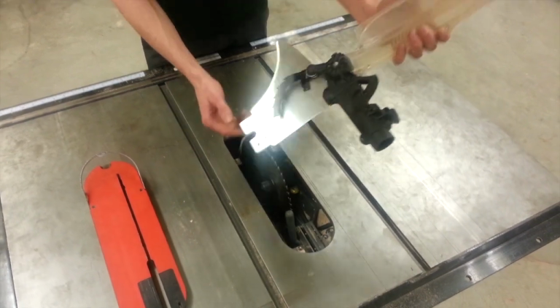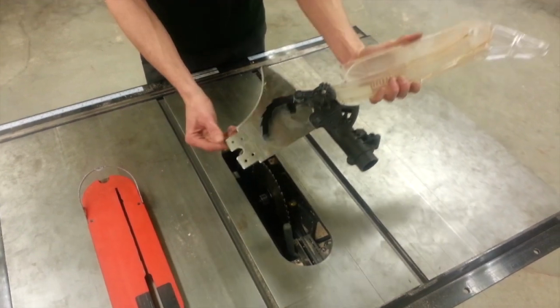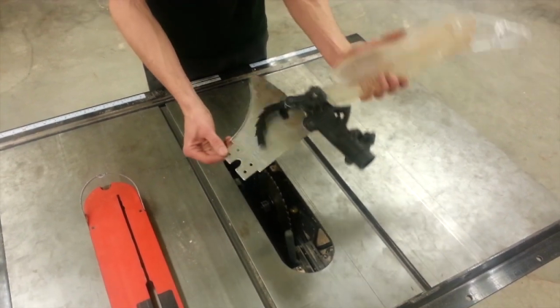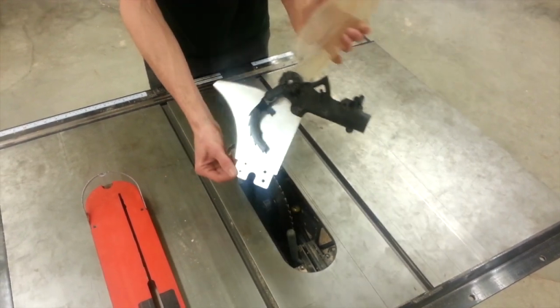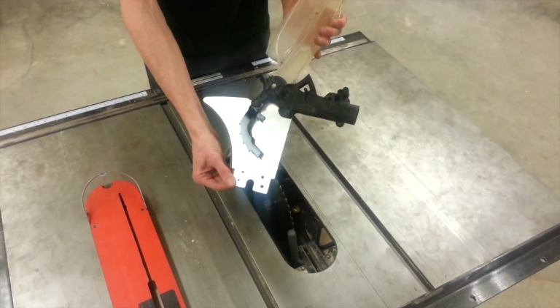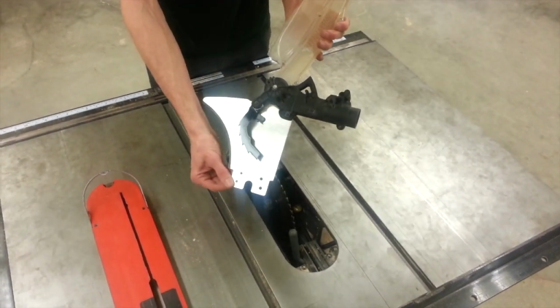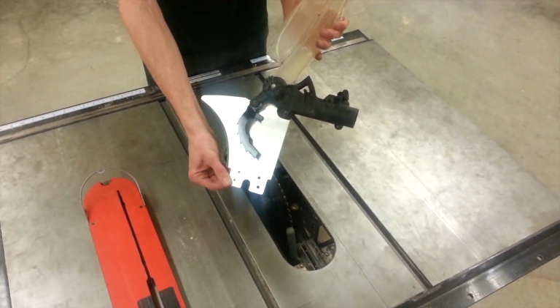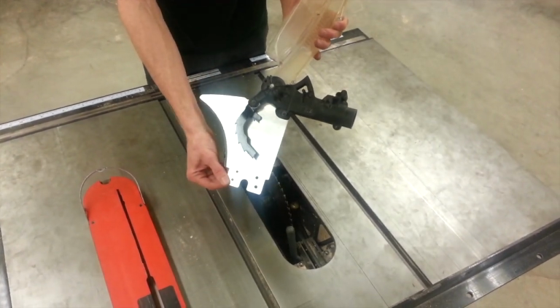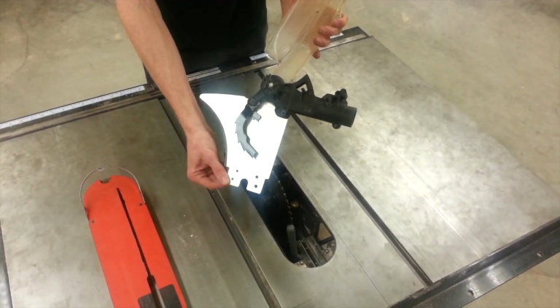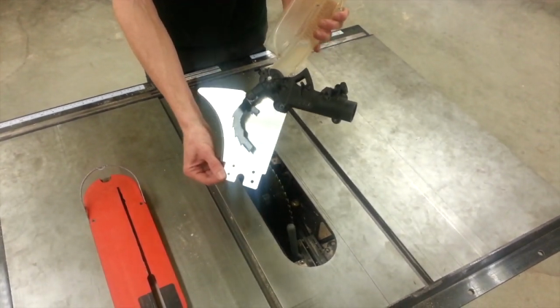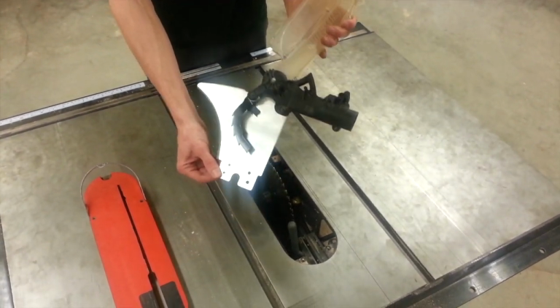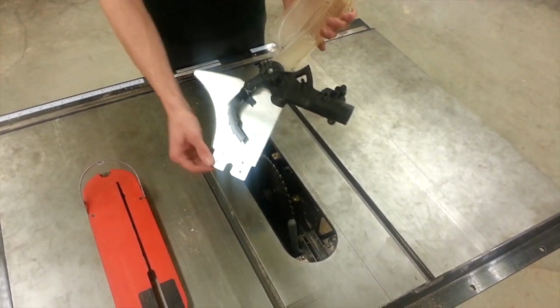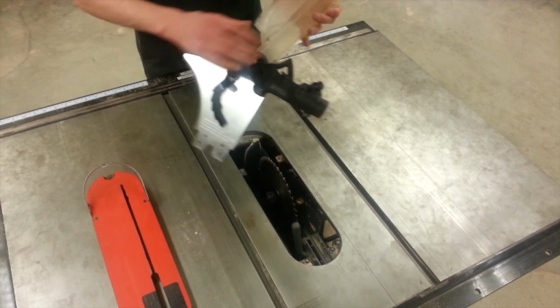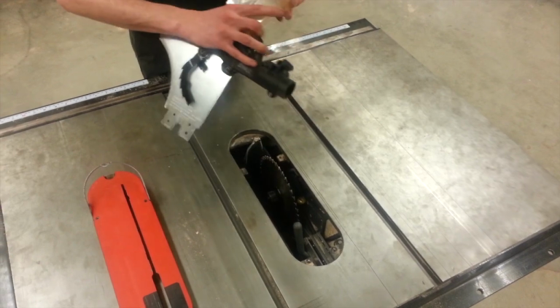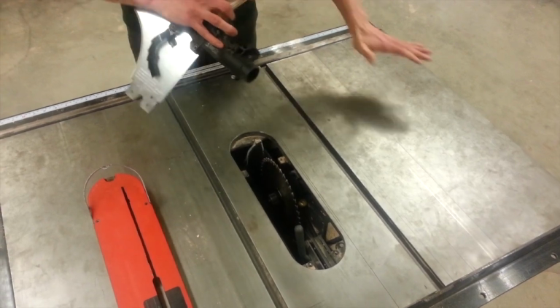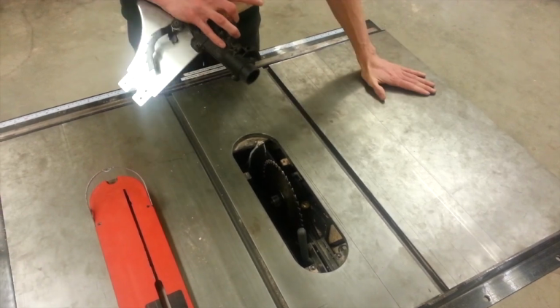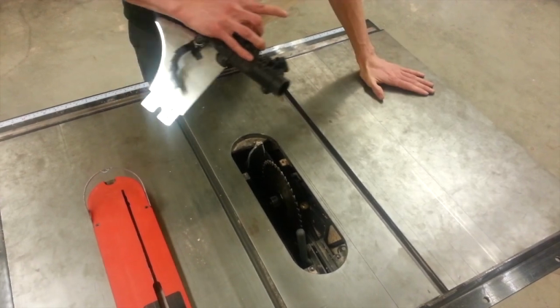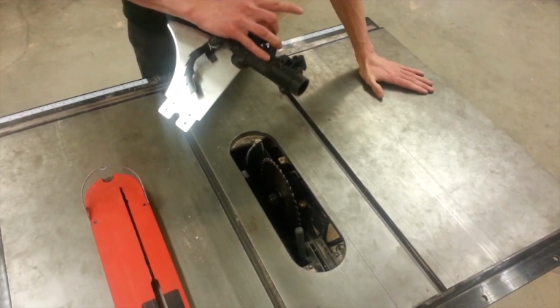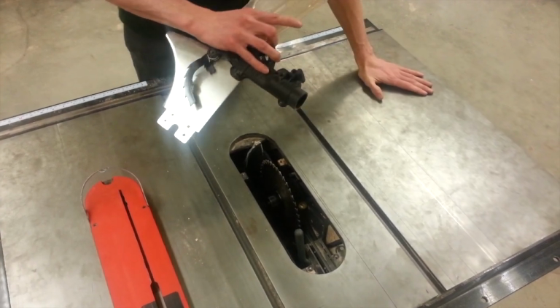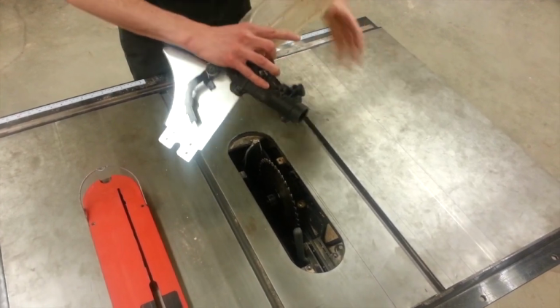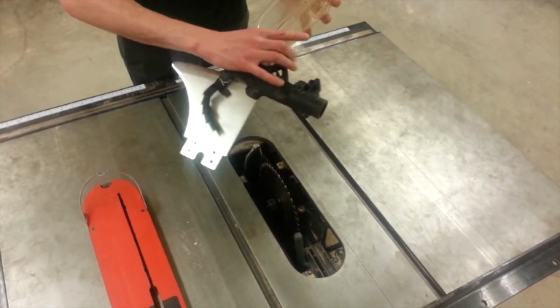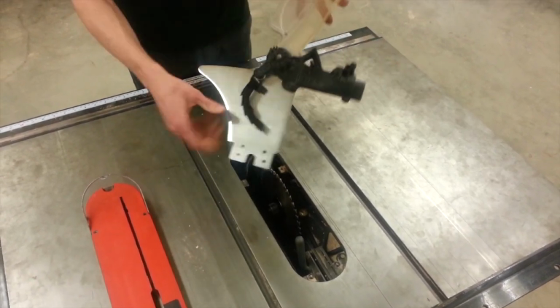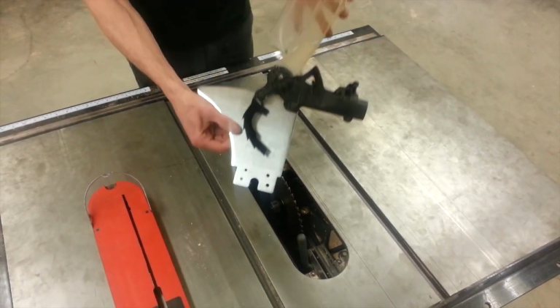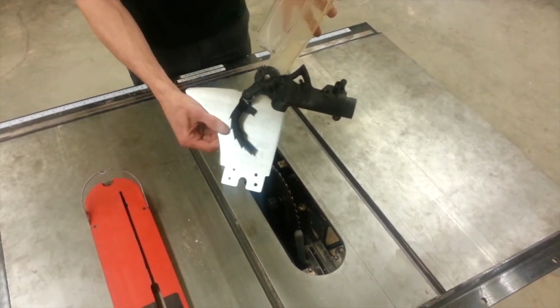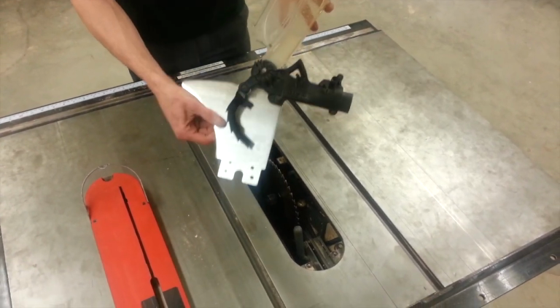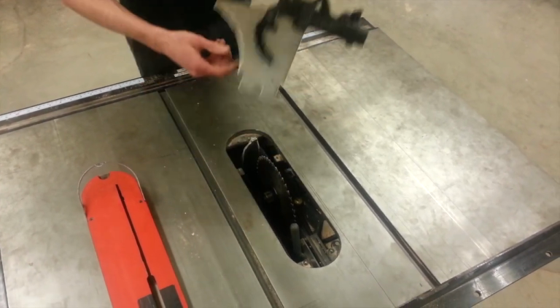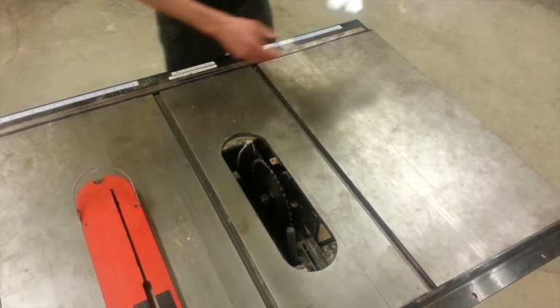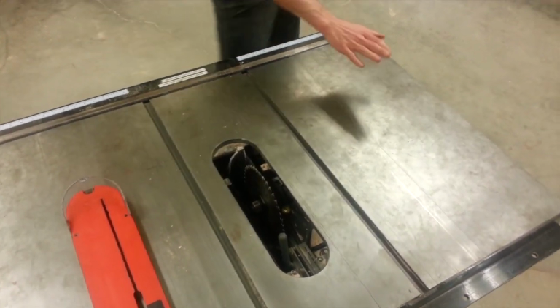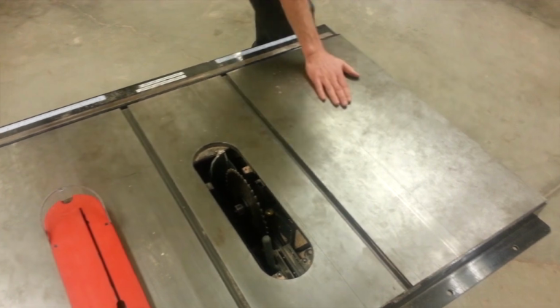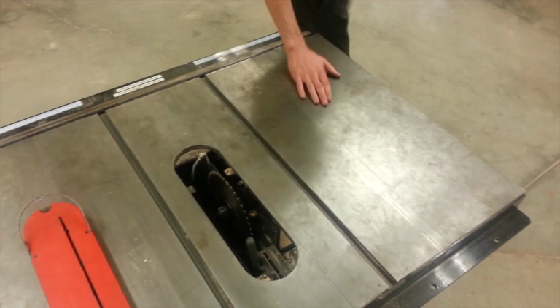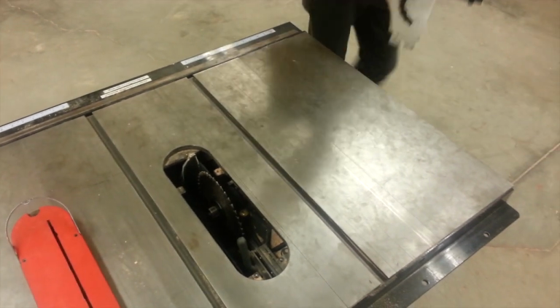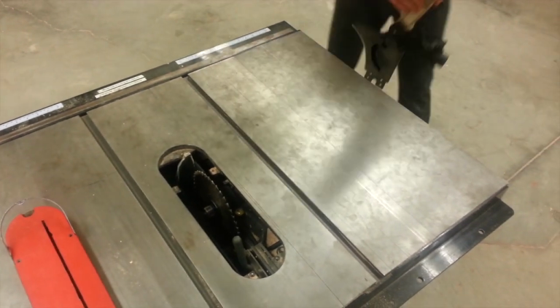Step four, we're going to remove the guard. When we remove the guard, we're going to store it on the side of the machine and nowhere else. So step four: remove the guard, place on the side of the machine.